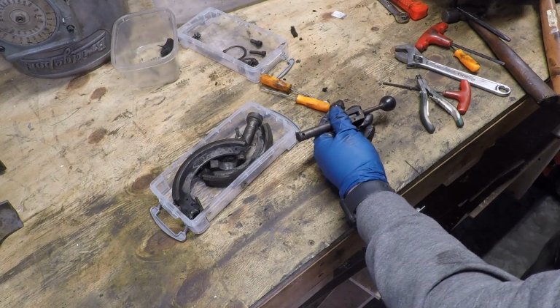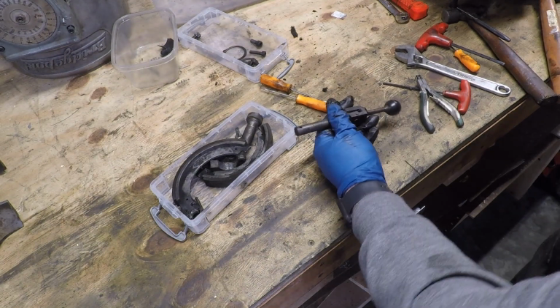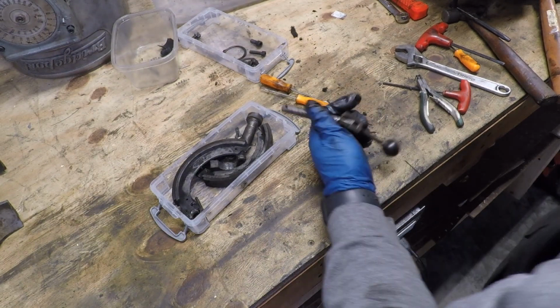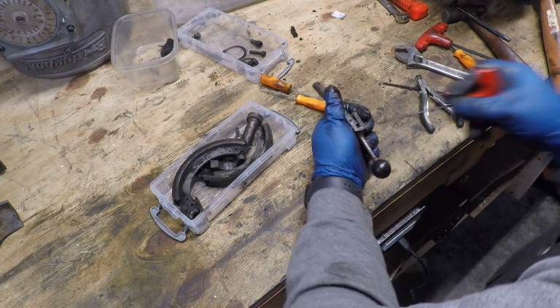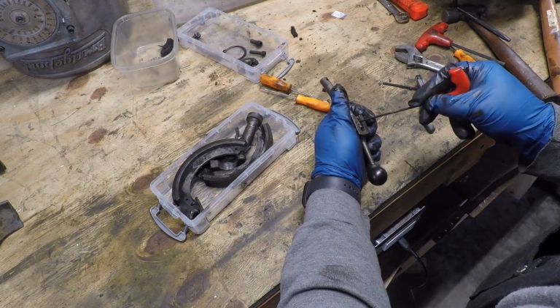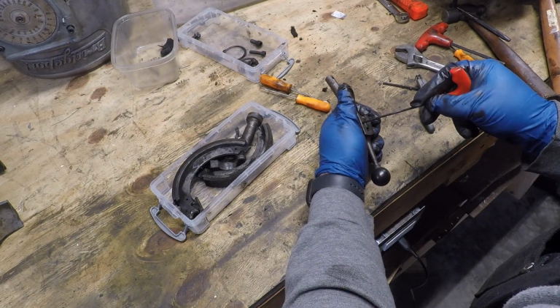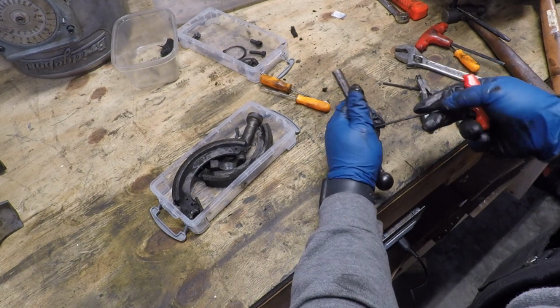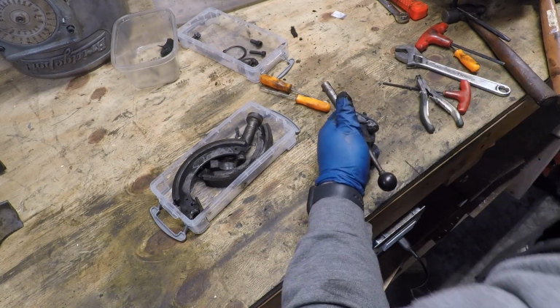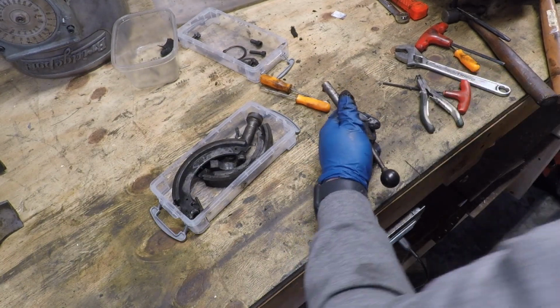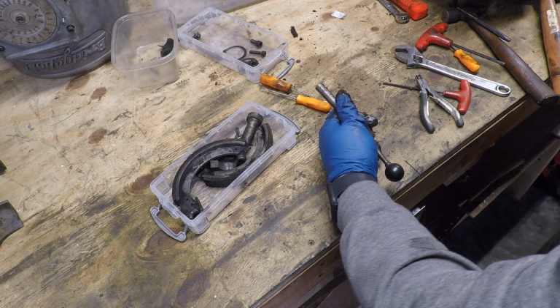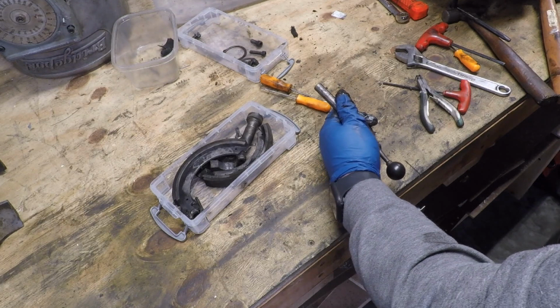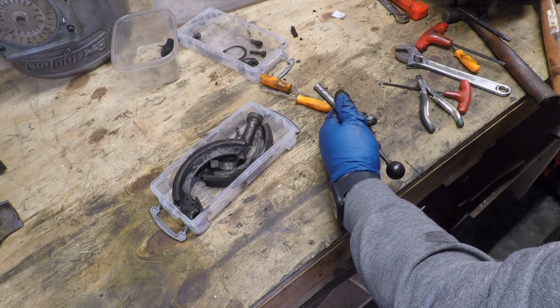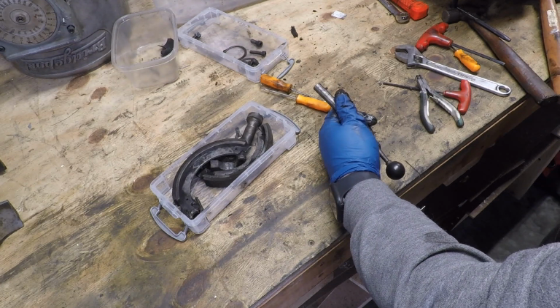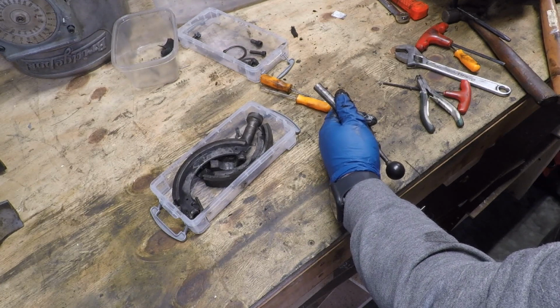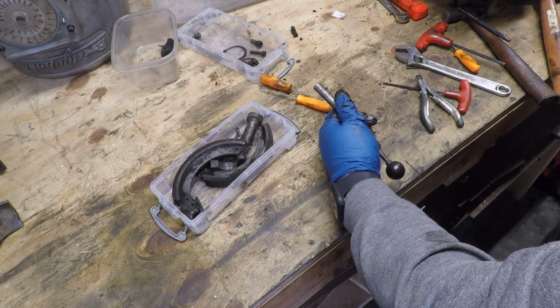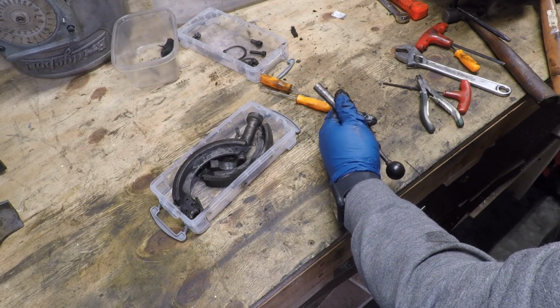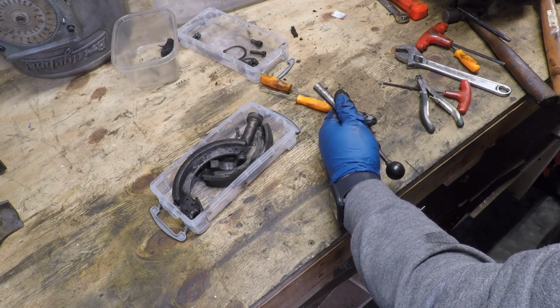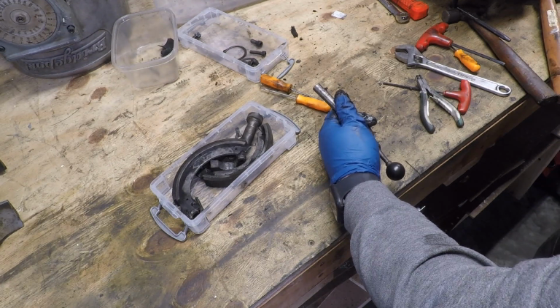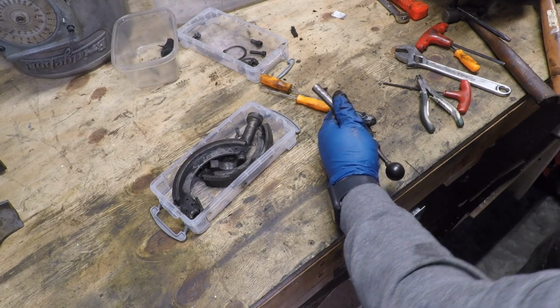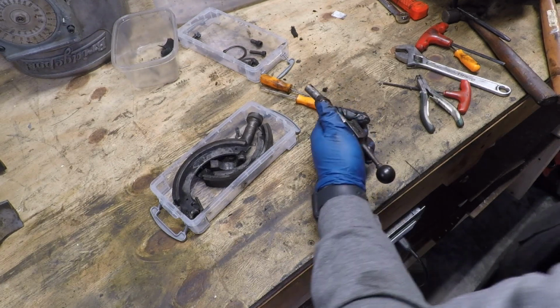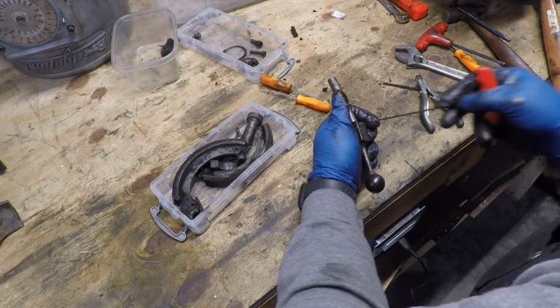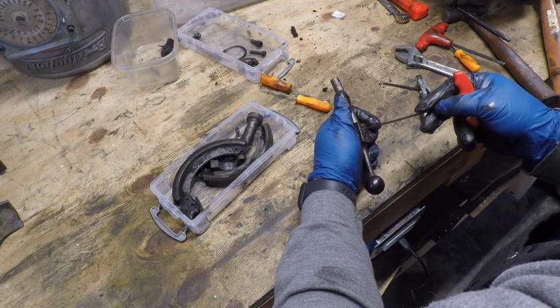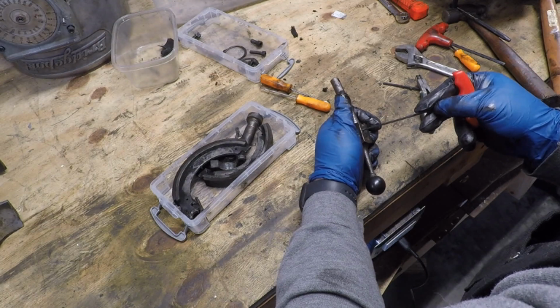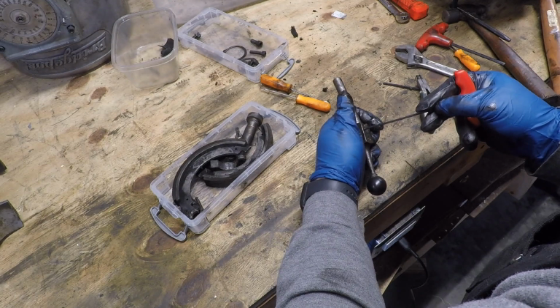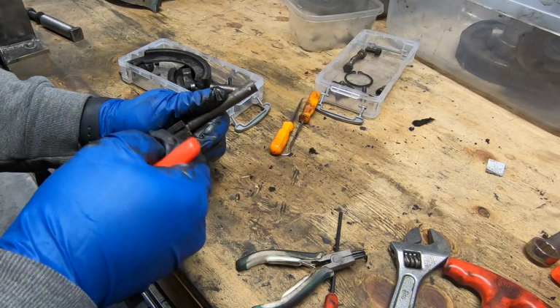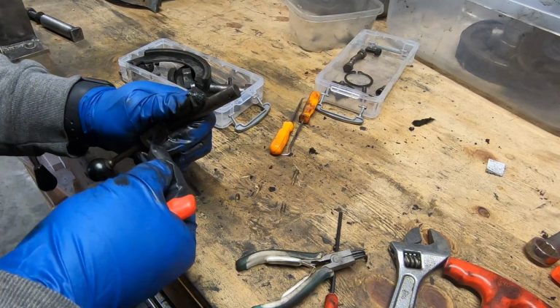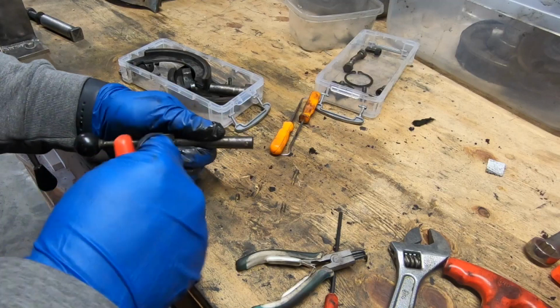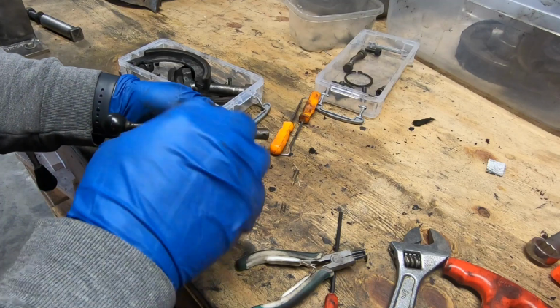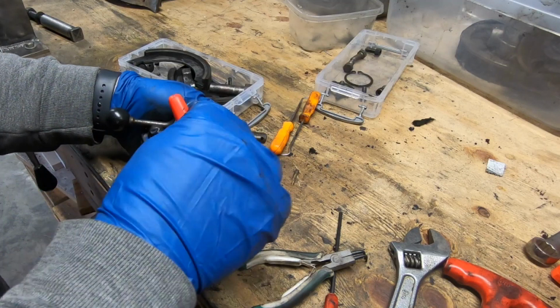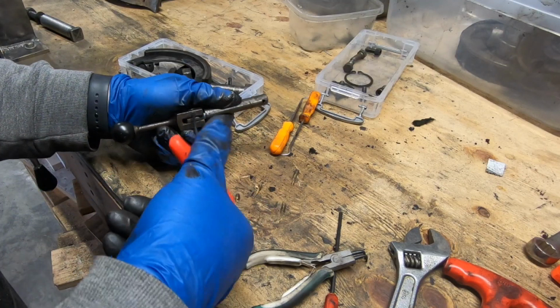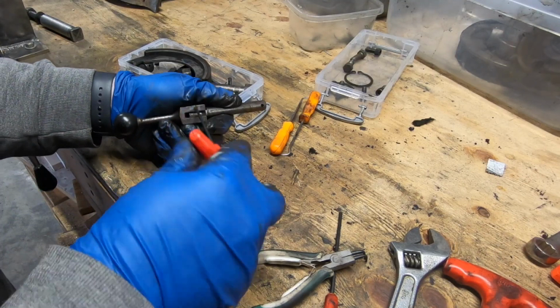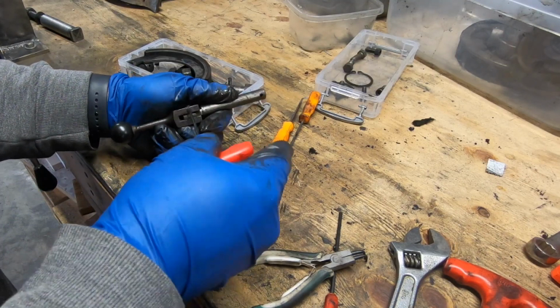I always planned to disassemble this thing down to the smallest component that made sense, and ultimately it will be easier to clean the gunk out of it if it's taken apart.